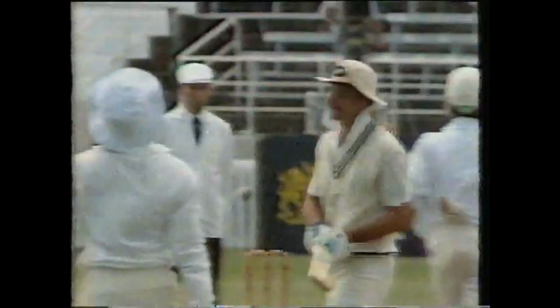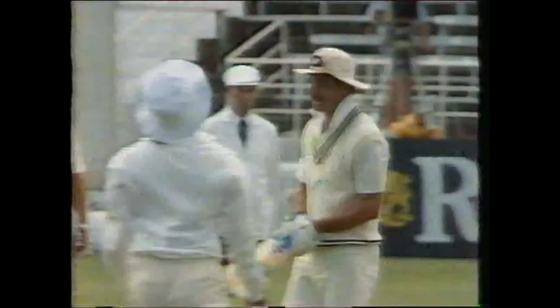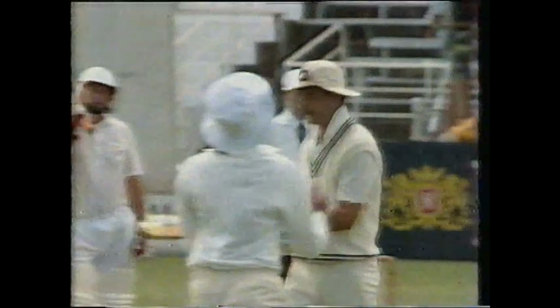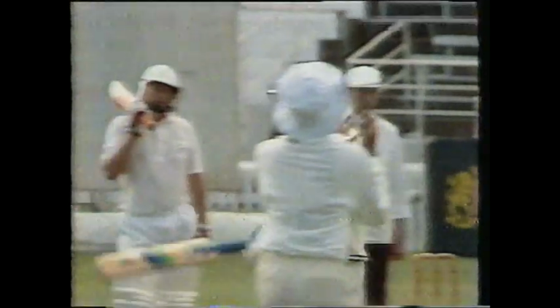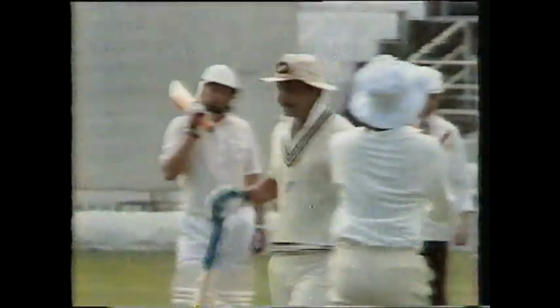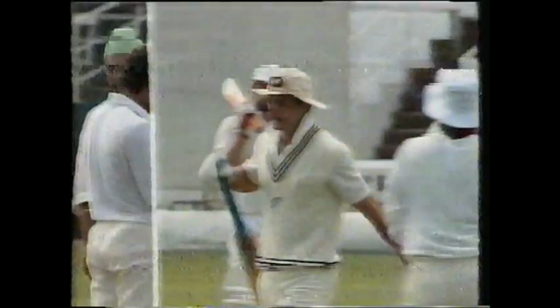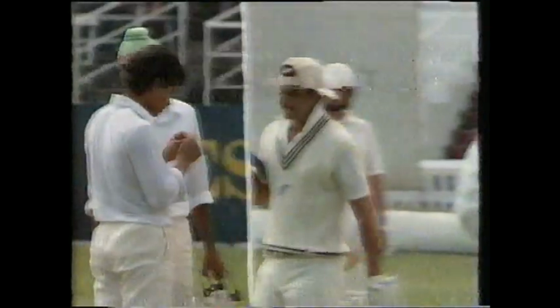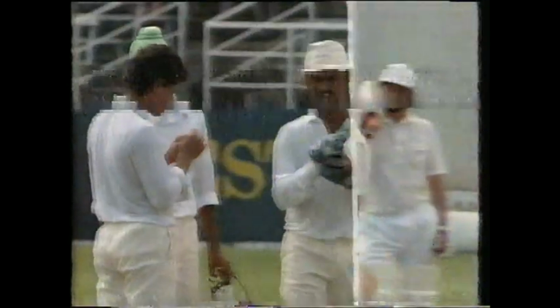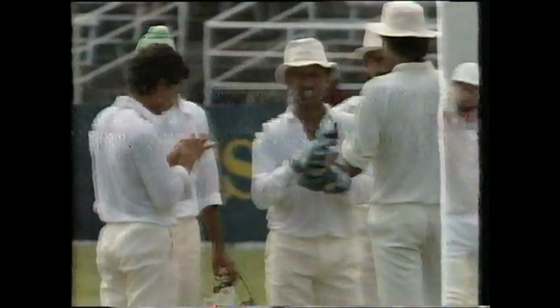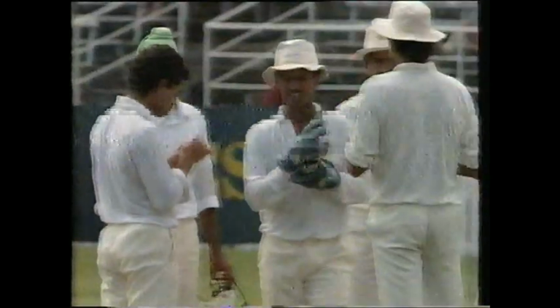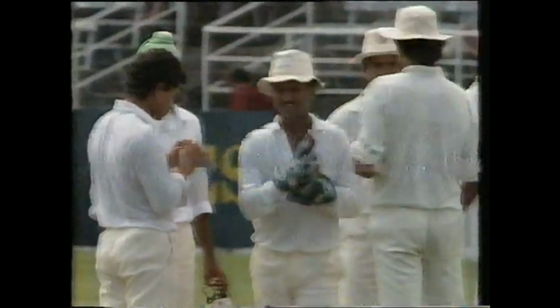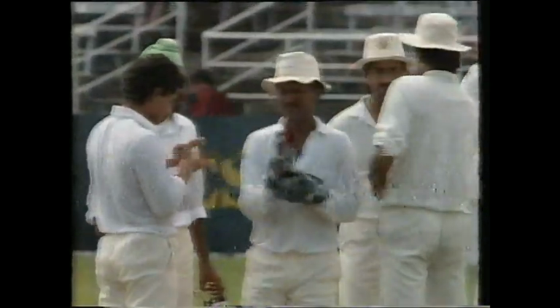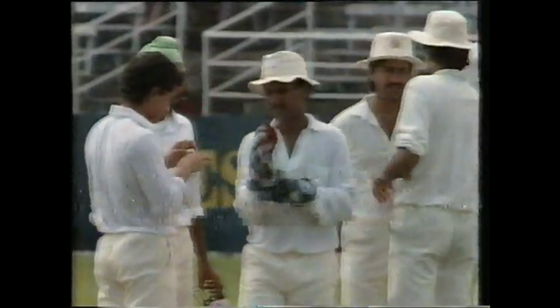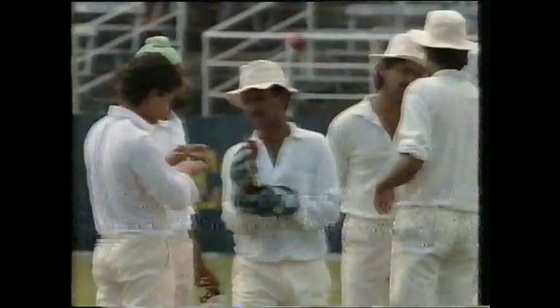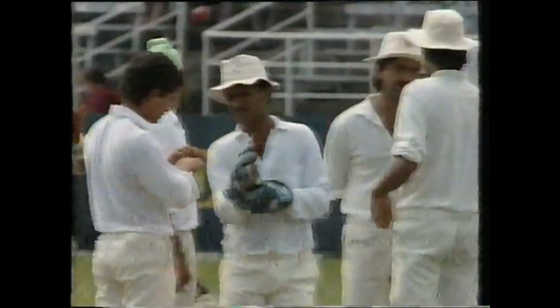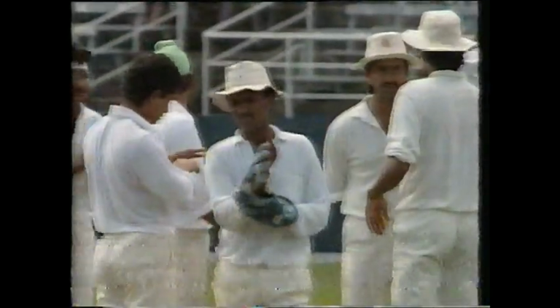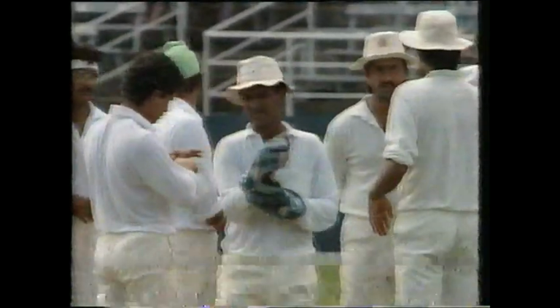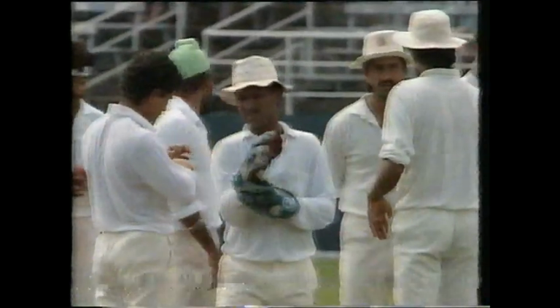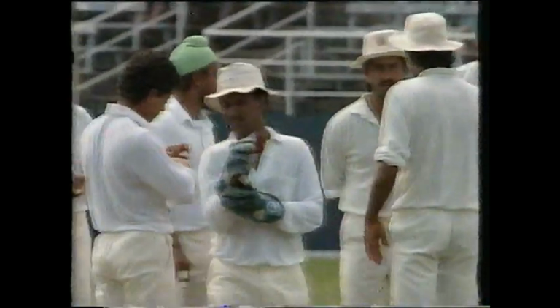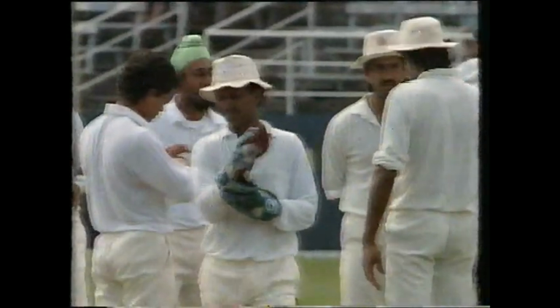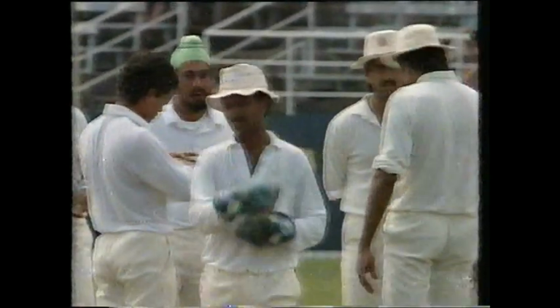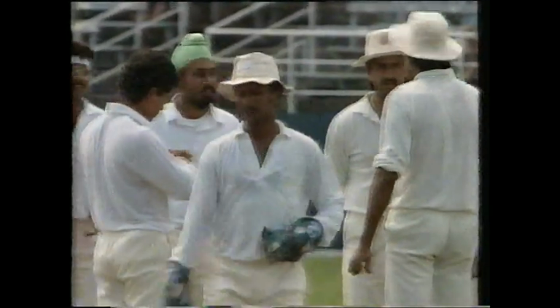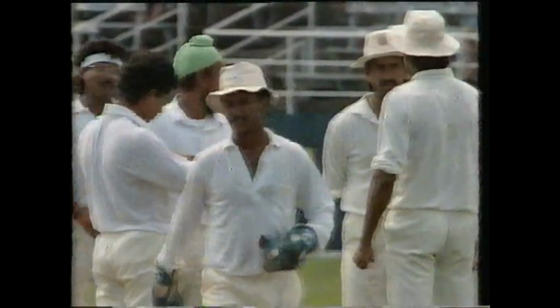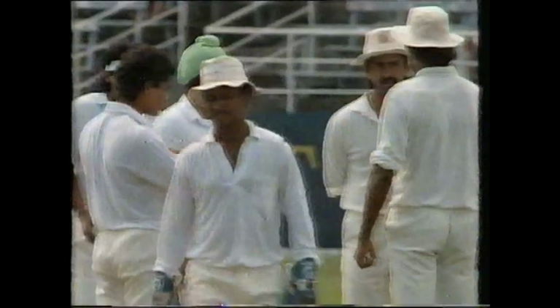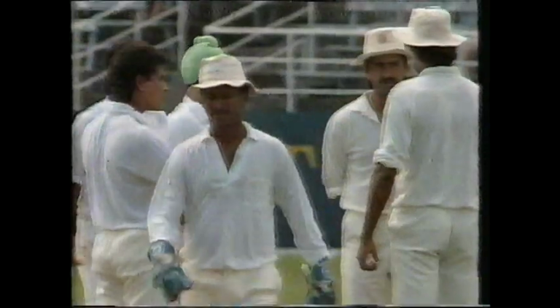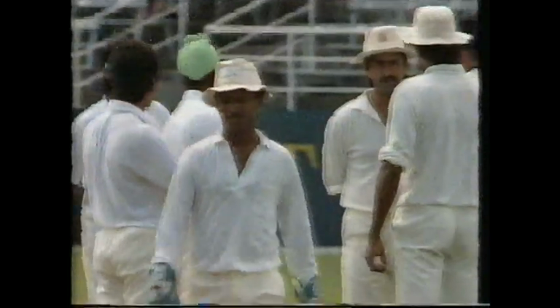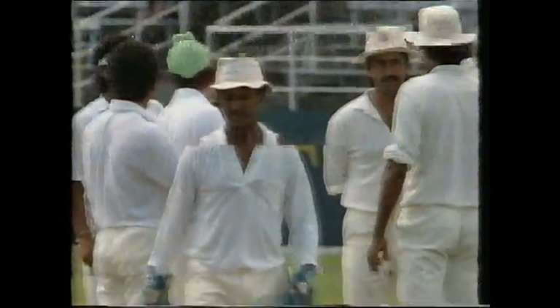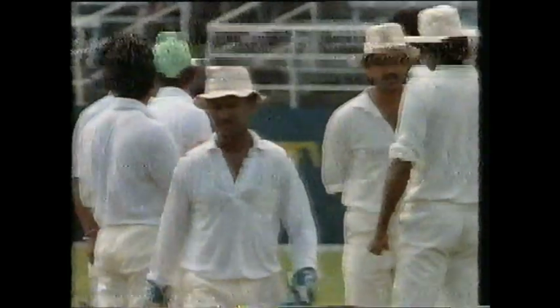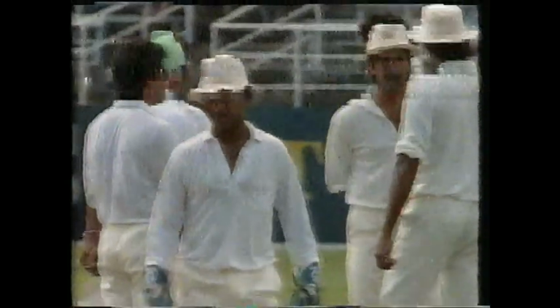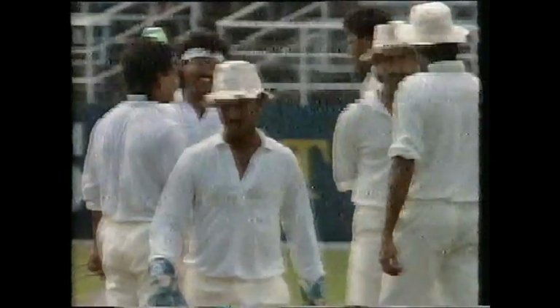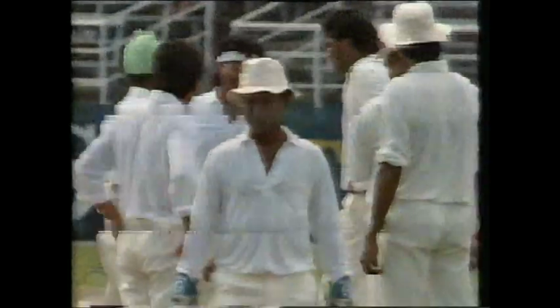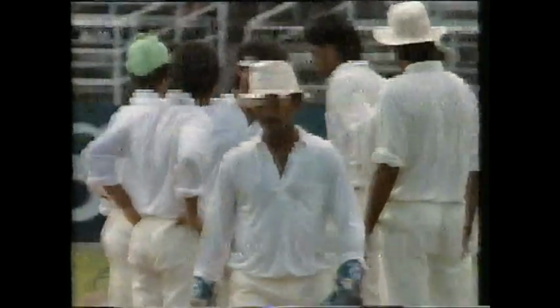Hadley was just trying to be a bit too delicate there, wasn't he? A bit too cute. So Hadley, sadly for him, is out for 83. It's 234 for eight.